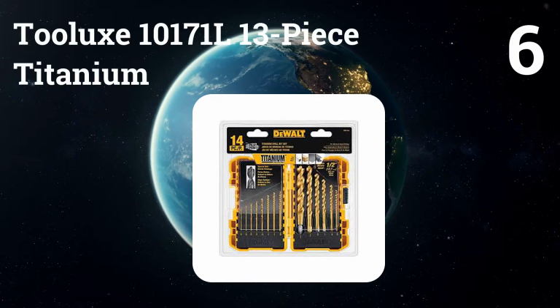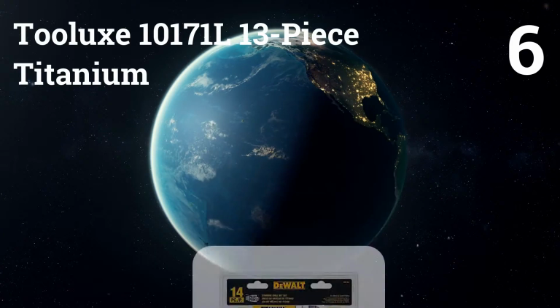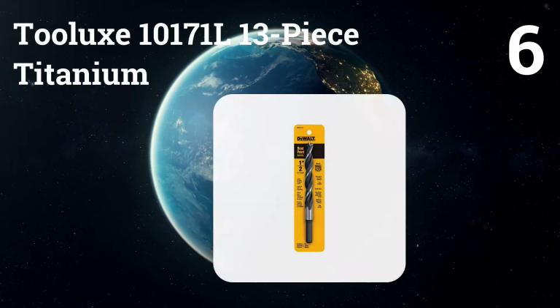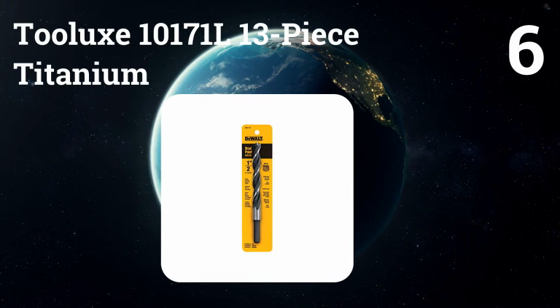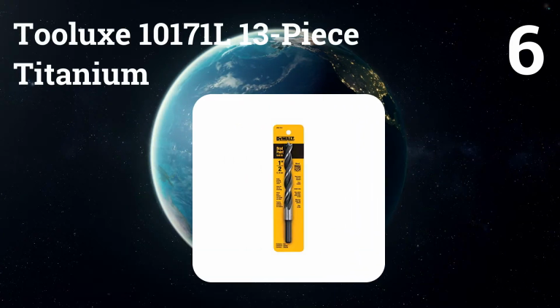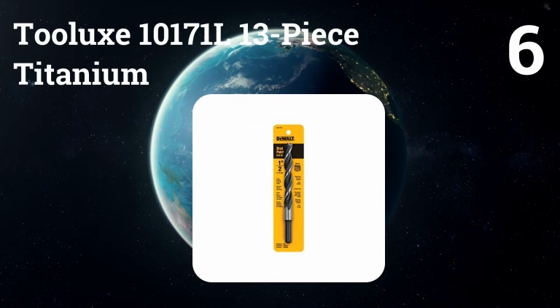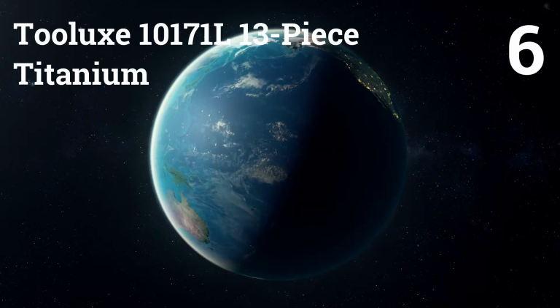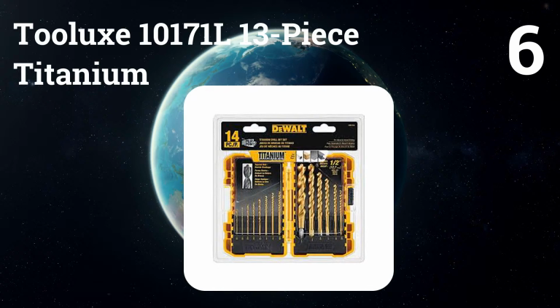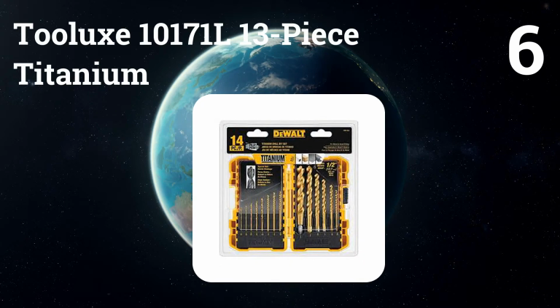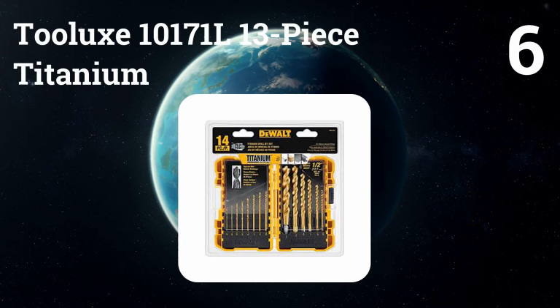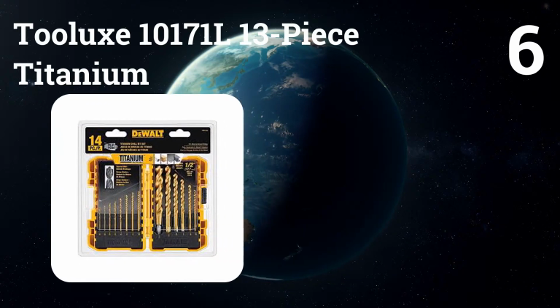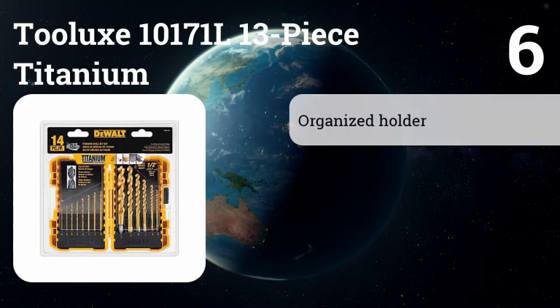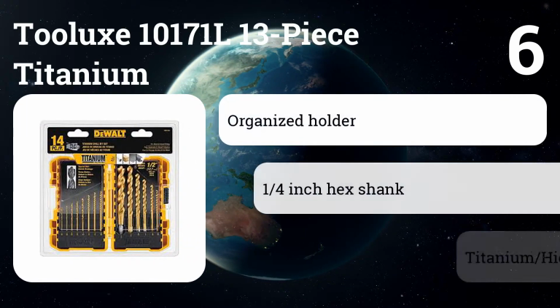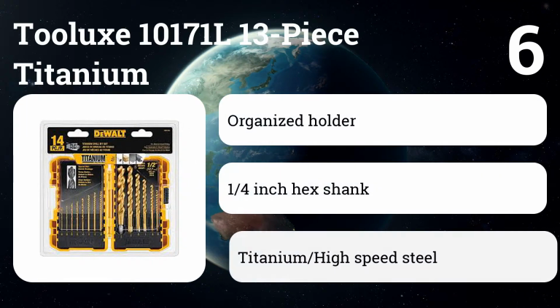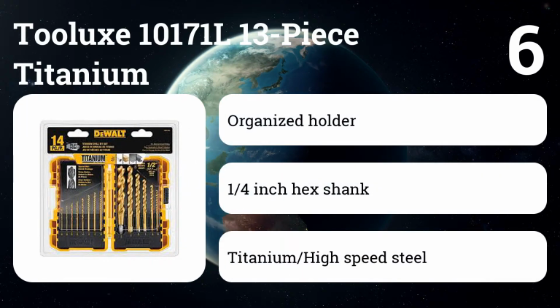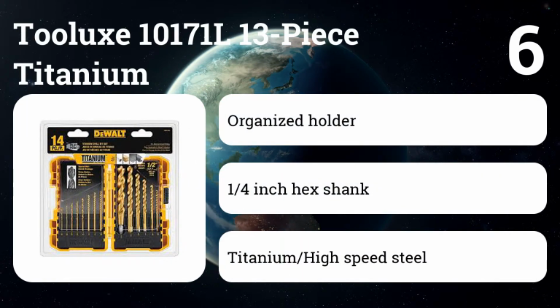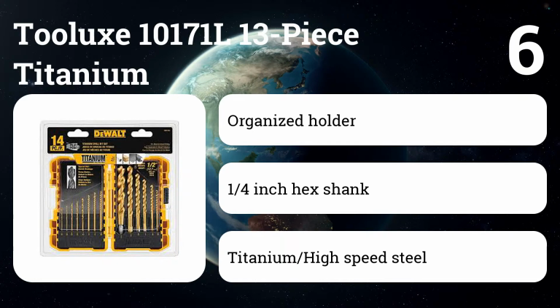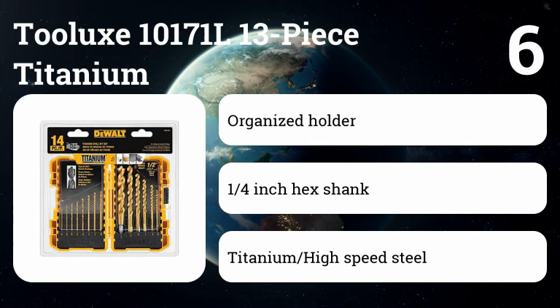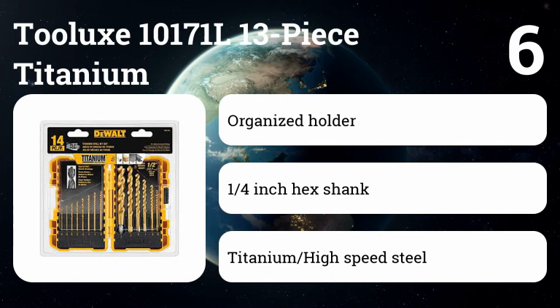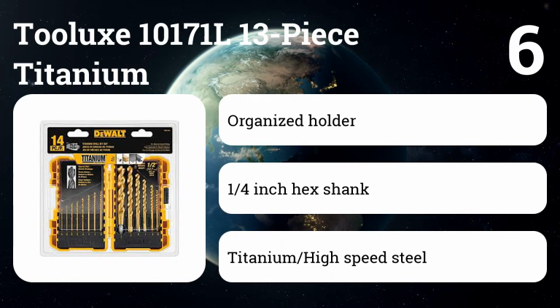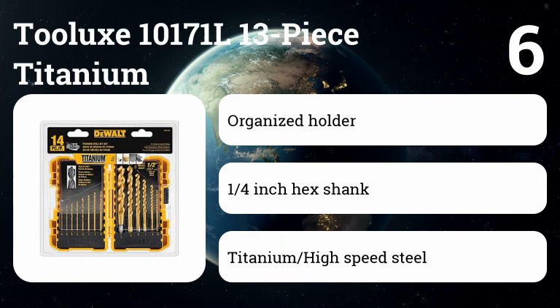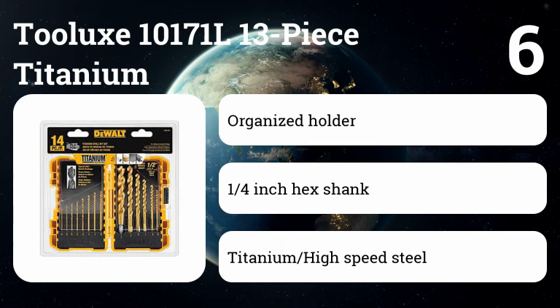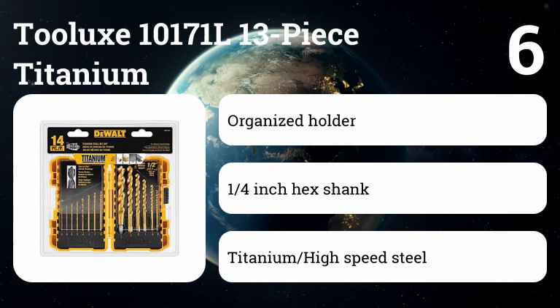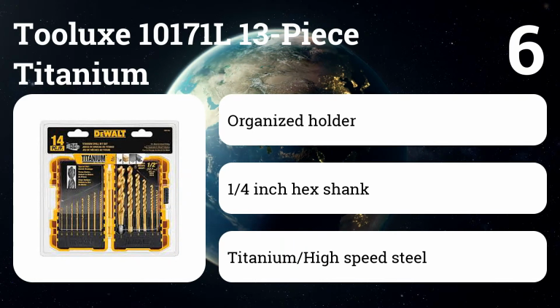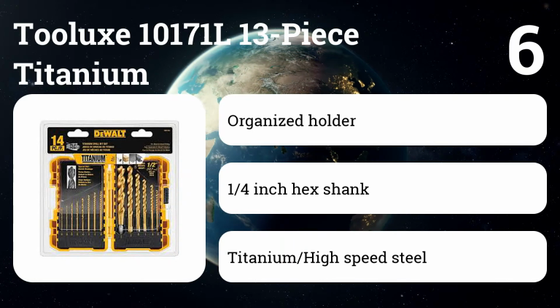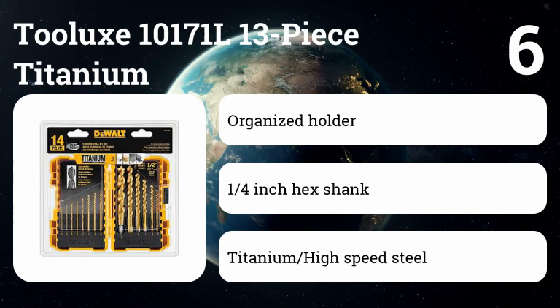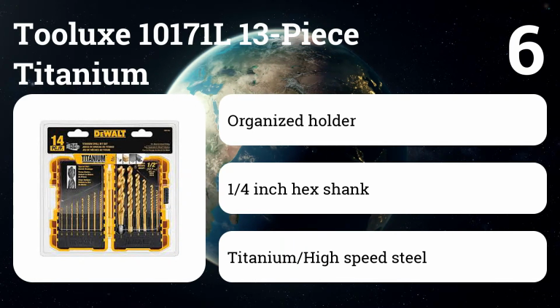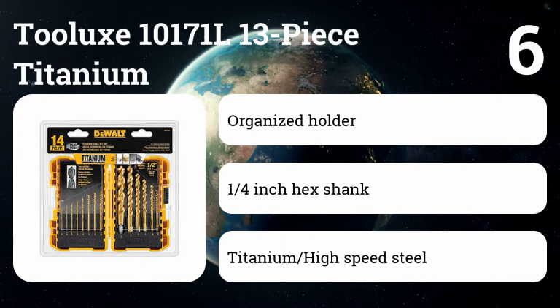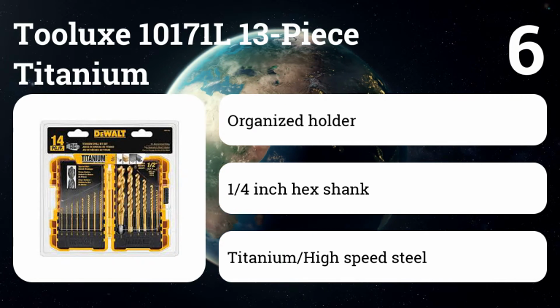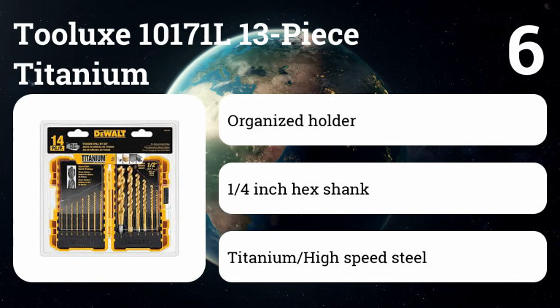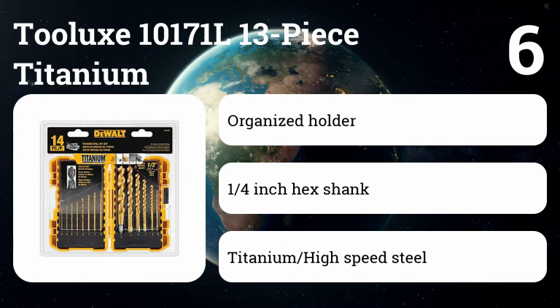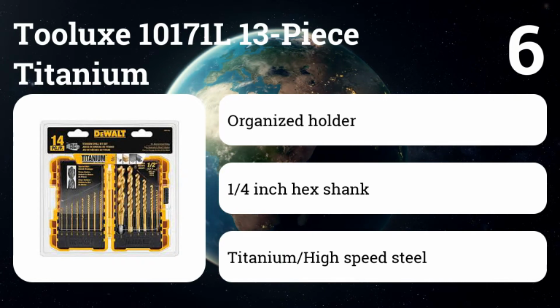Number six: Toolux 10171 L 13-piece Titanium. With a titanium coating, these are packed with ultimate durability and will provide a longer service life through multiple uses without dulling. We love the 135-degree split point tip that helps prevent walking.